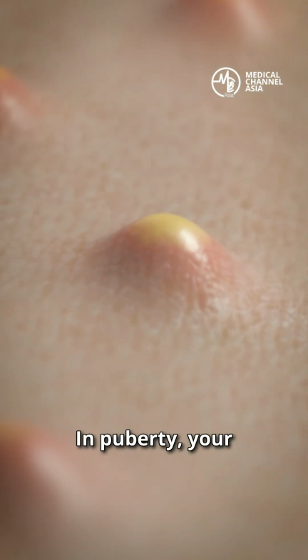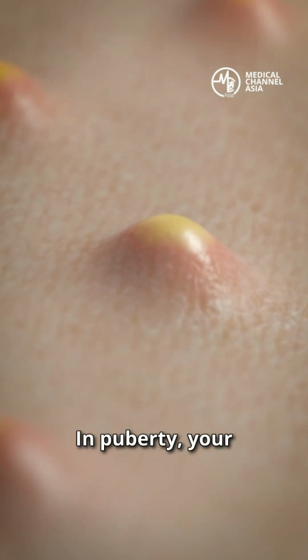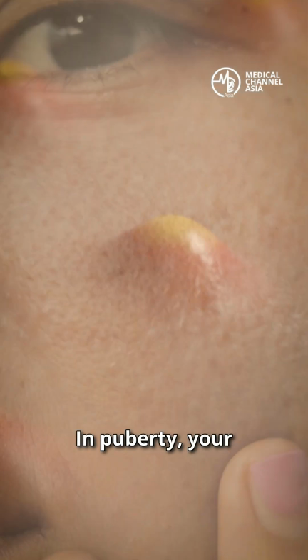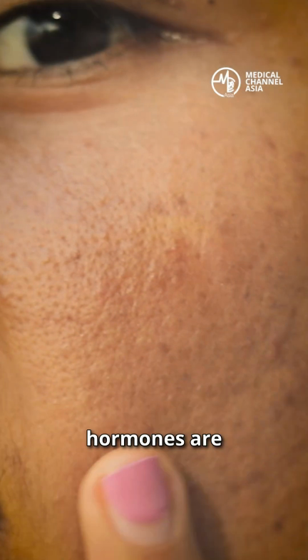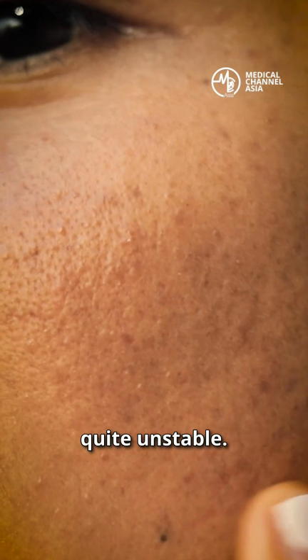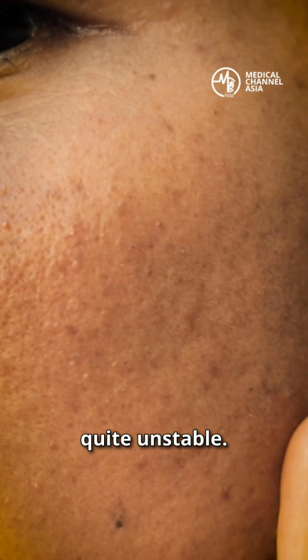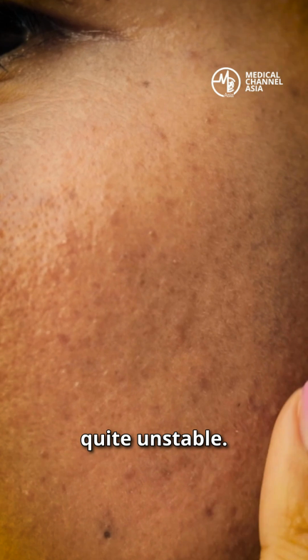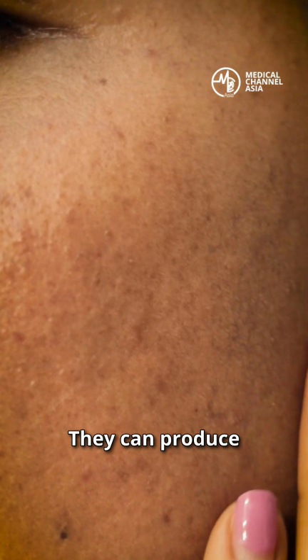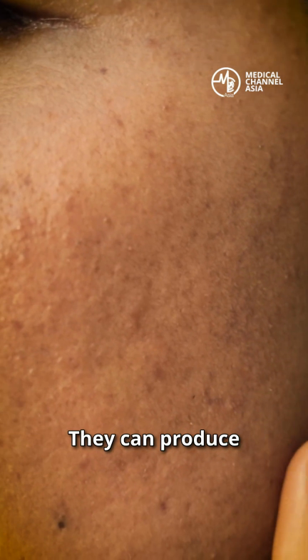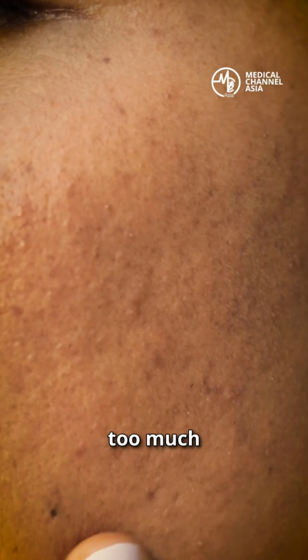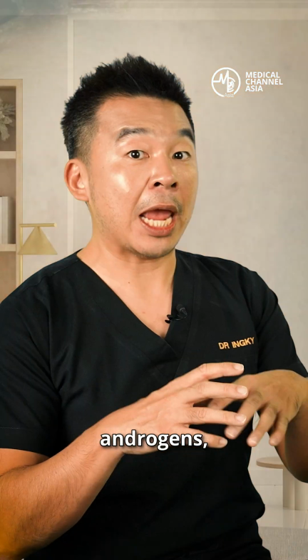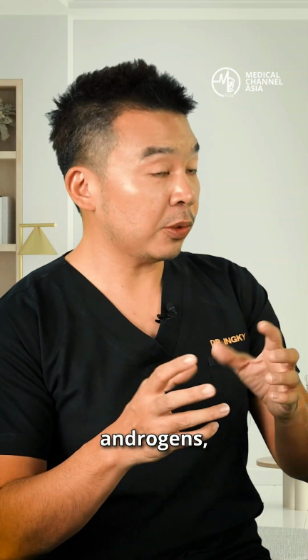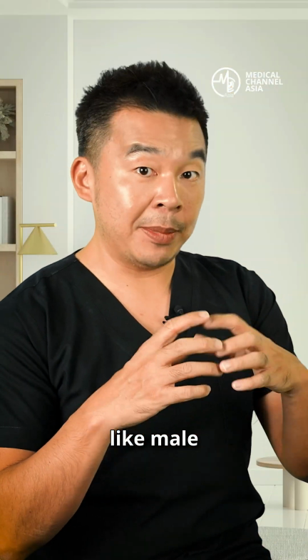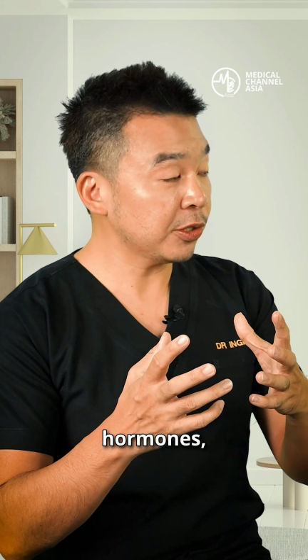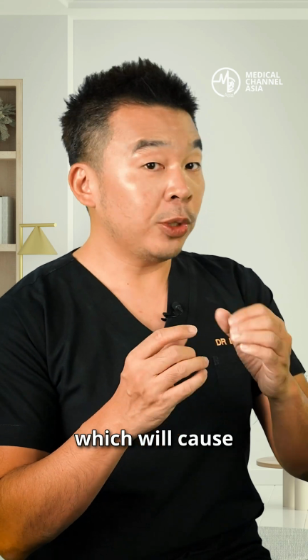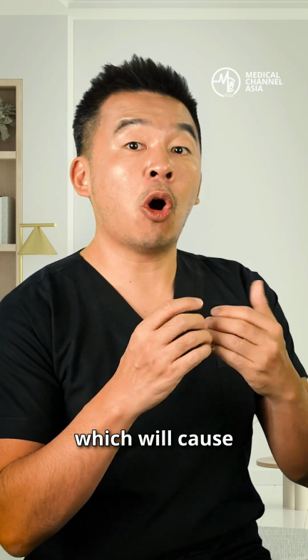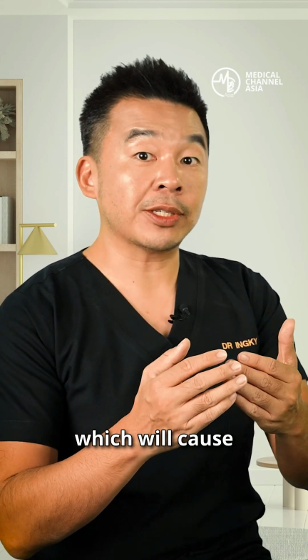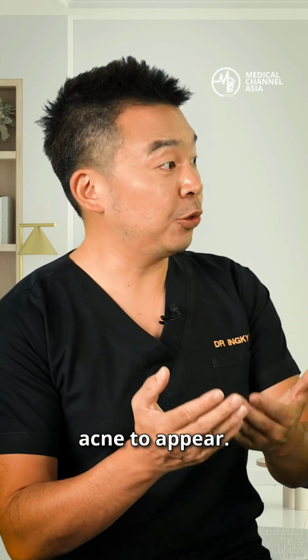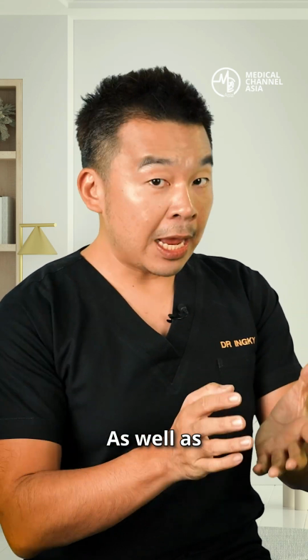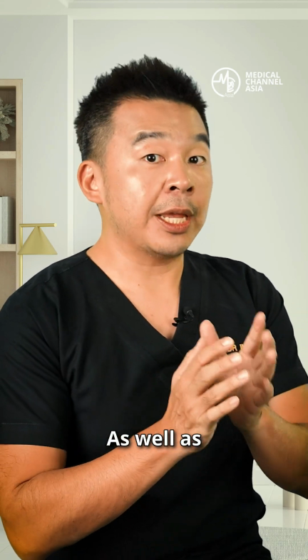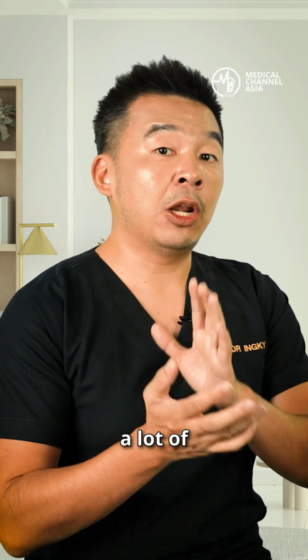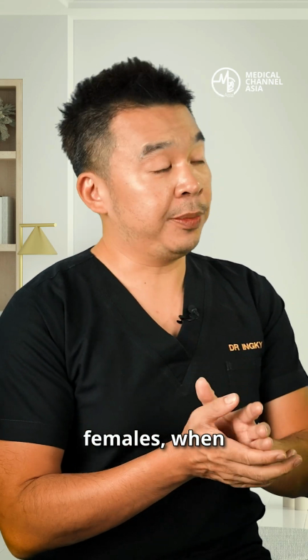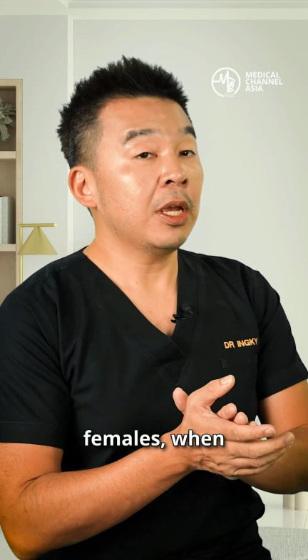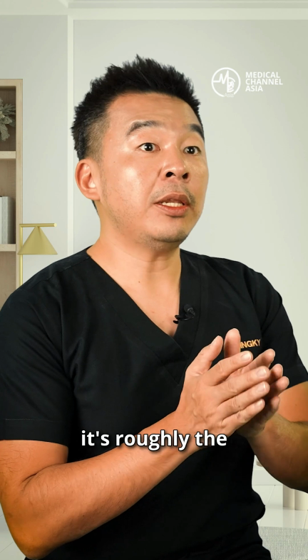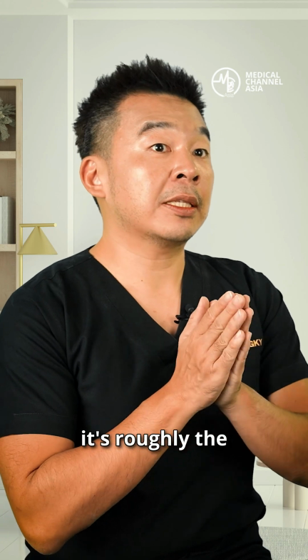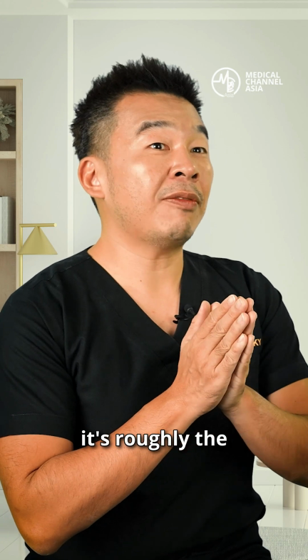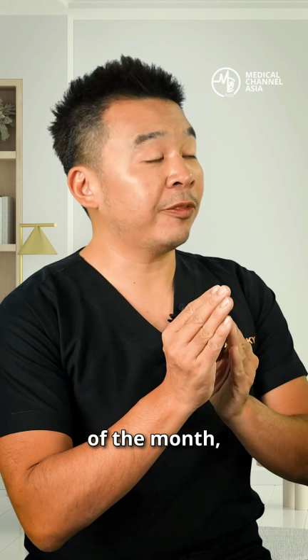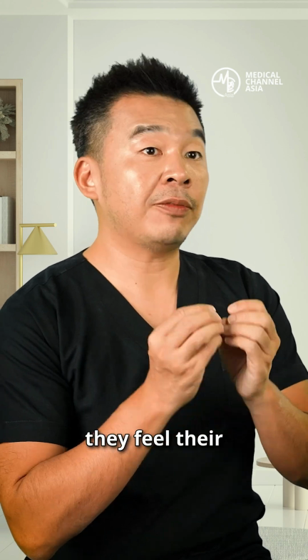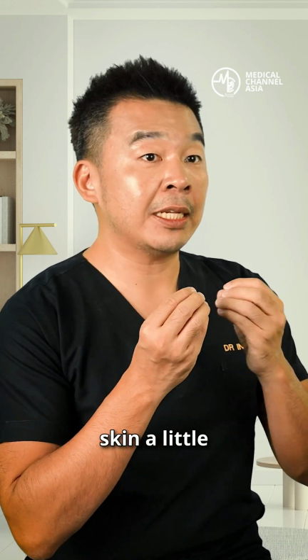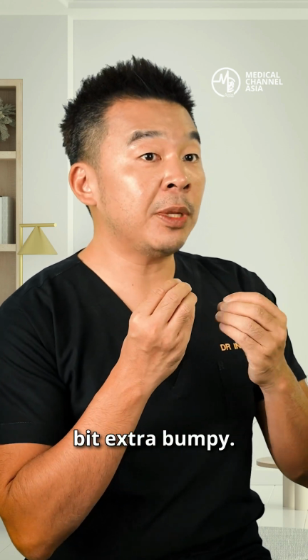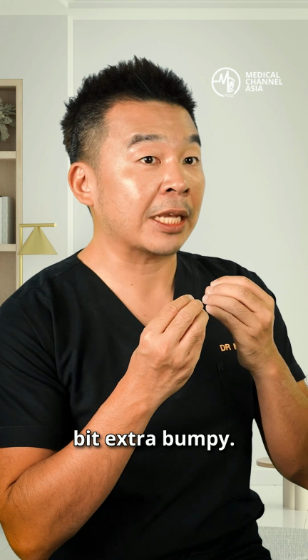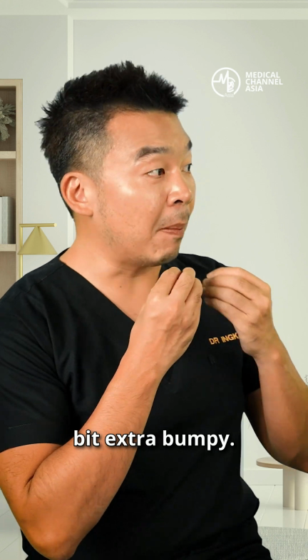In puberty, your hormones are quite unstable. They can produce too much androgens — like male hormones — which will cause acne to appear. A lot of females also feel their skin is a little bit extra bumpy around that time of the month.